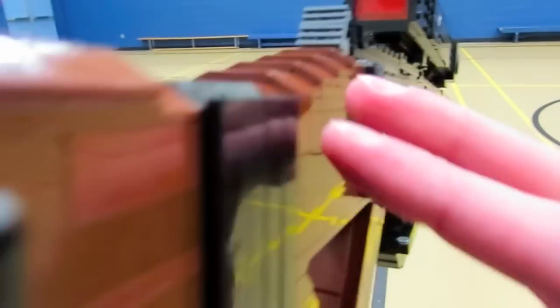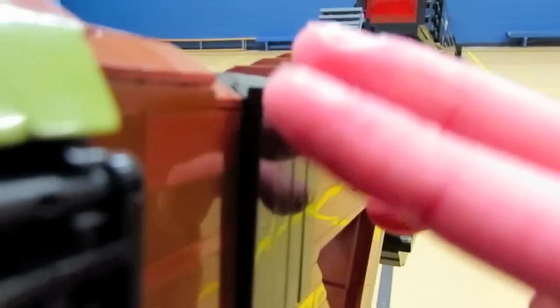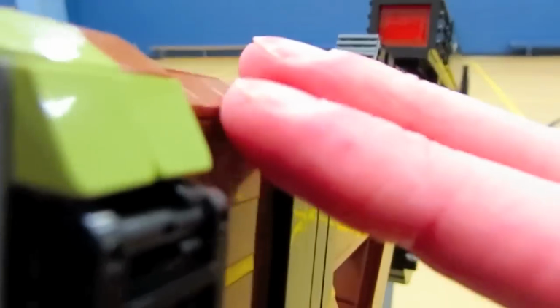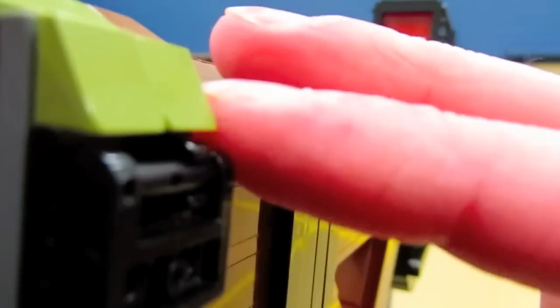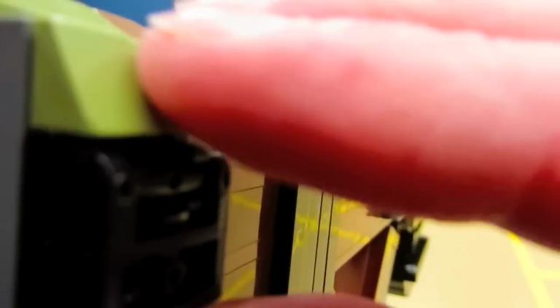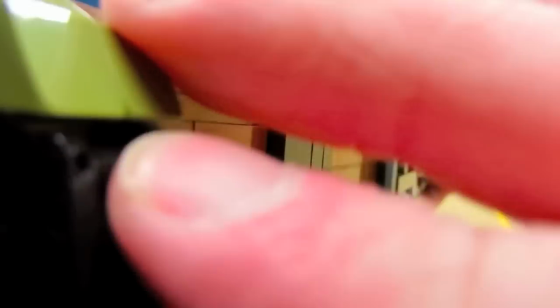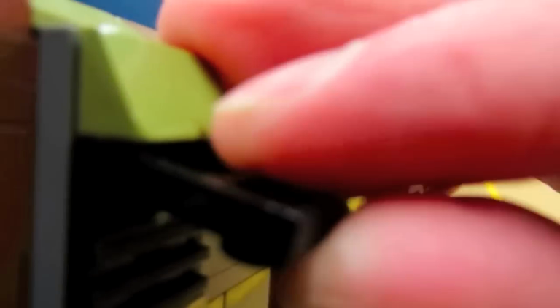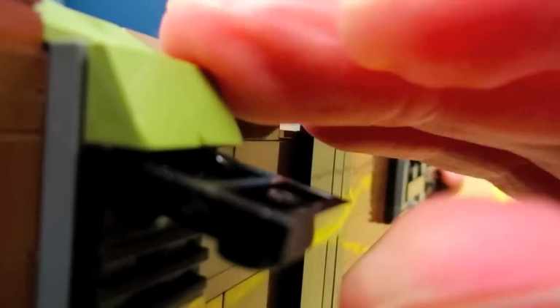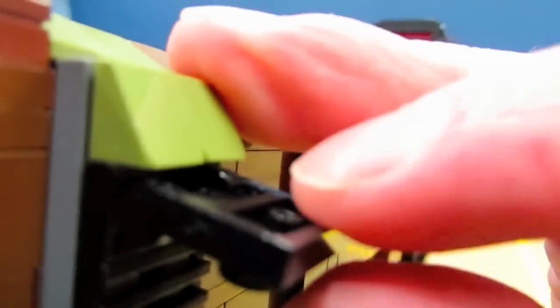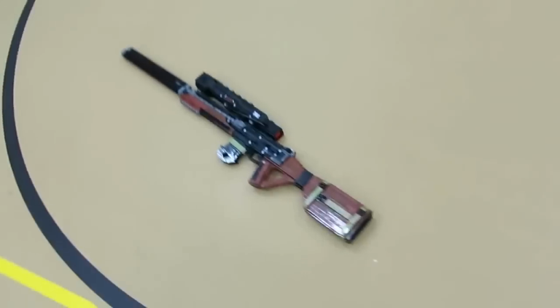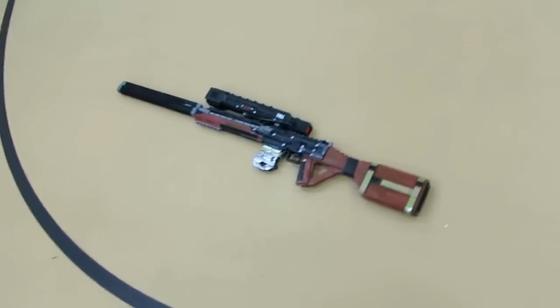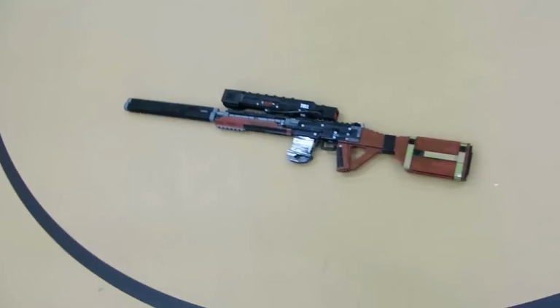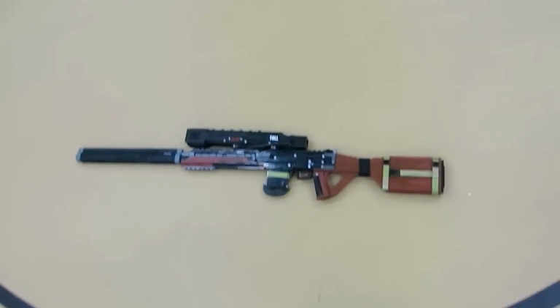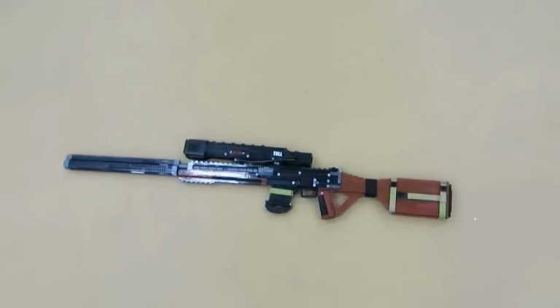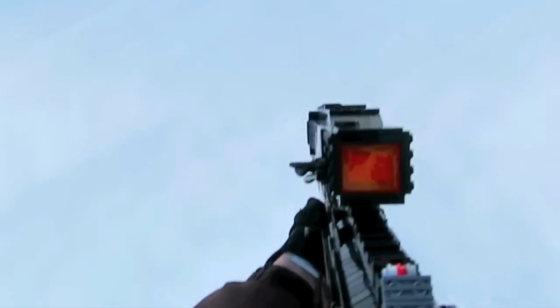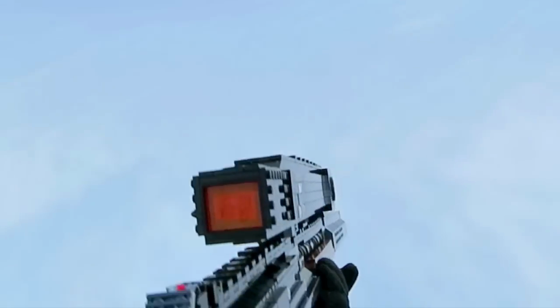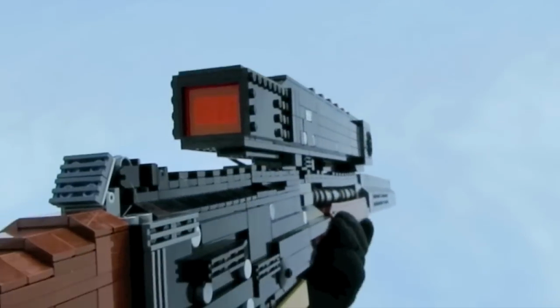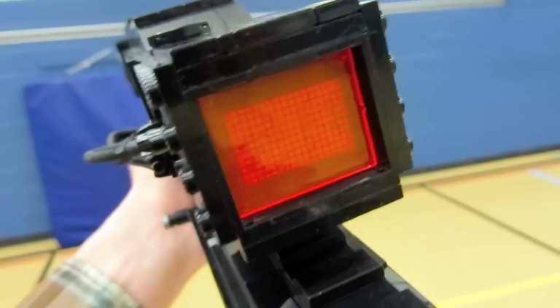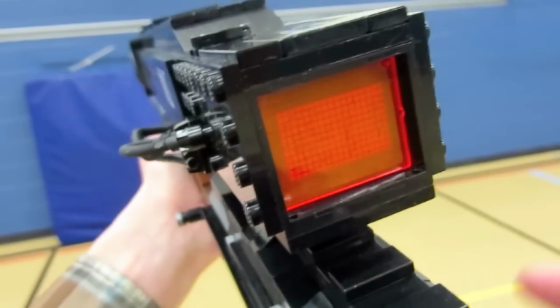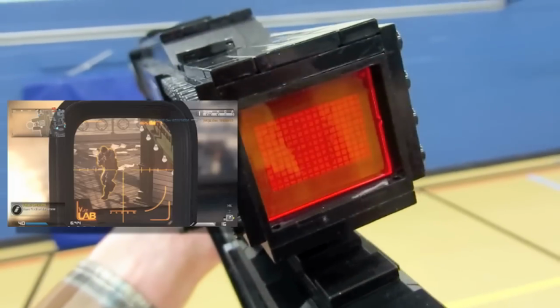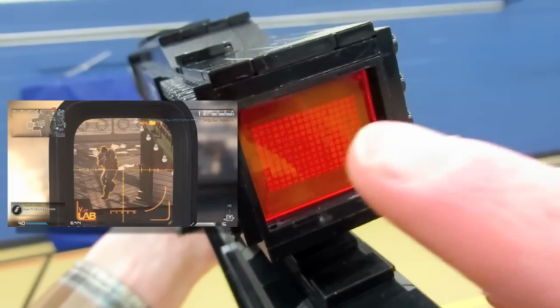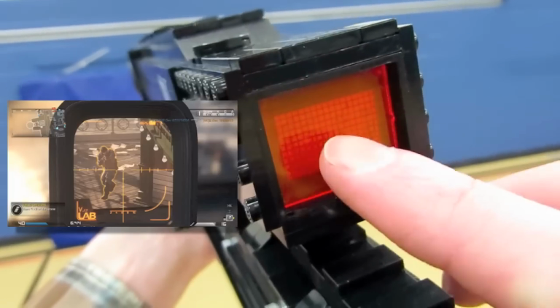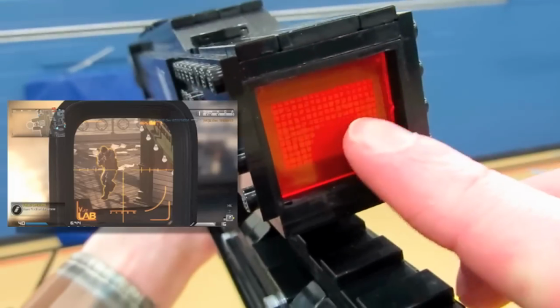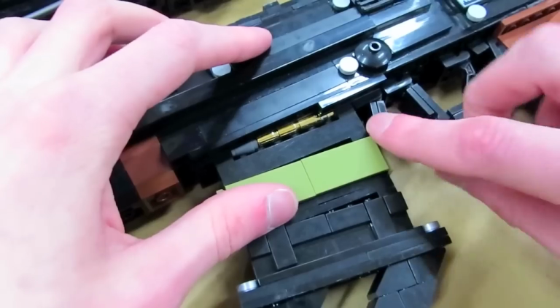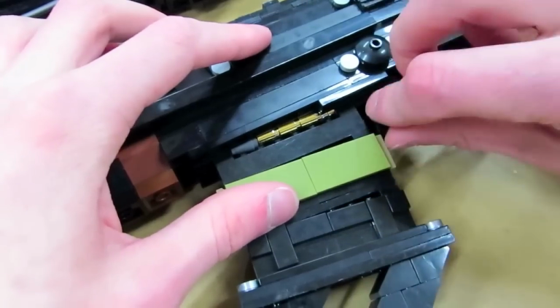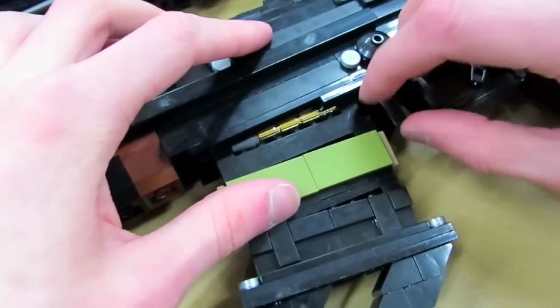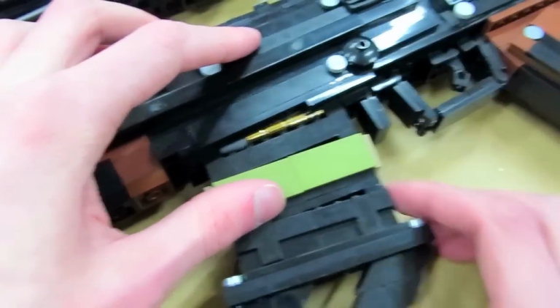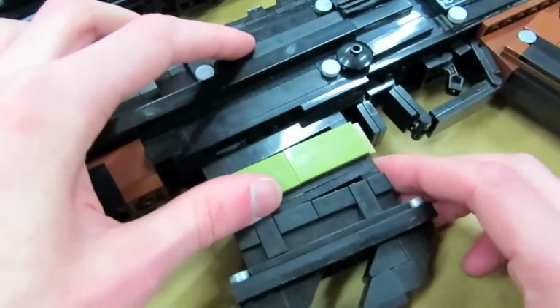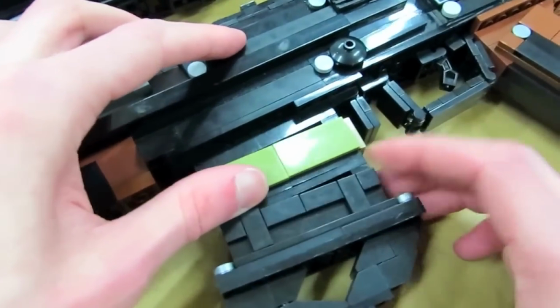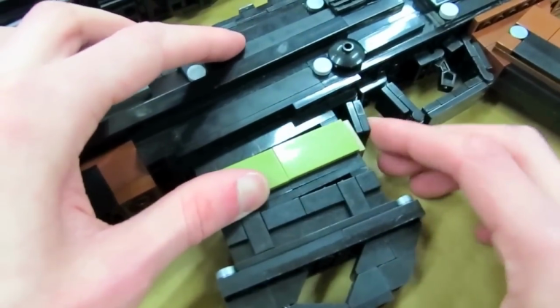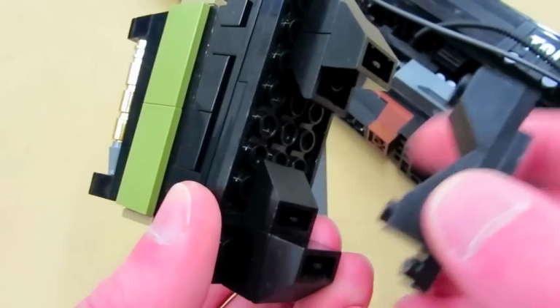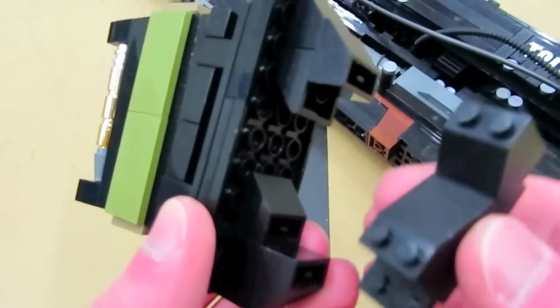This epic fictional sniper rifle is a one-shot kill from the waist up in Call of Duty Ghosts, and it holds eight rounds in the magazine, so quite a large ammo capacity. A very fun weapon — even if you don't have the DLC, you can just pick one up off the ground and use it.